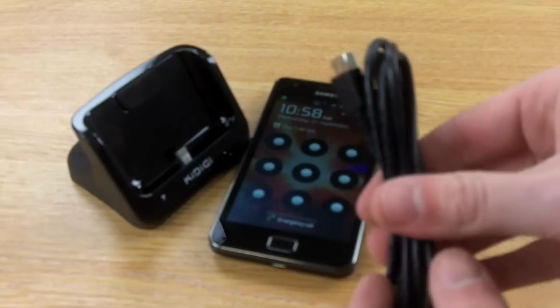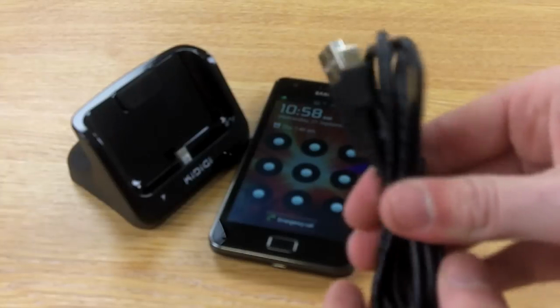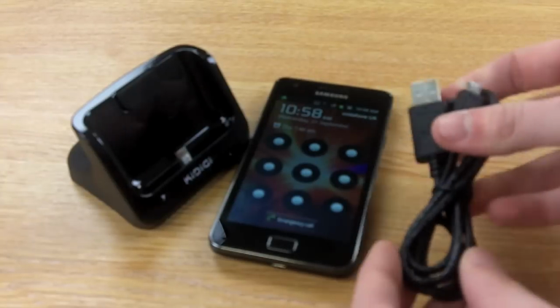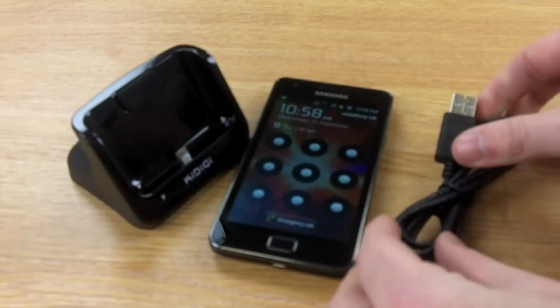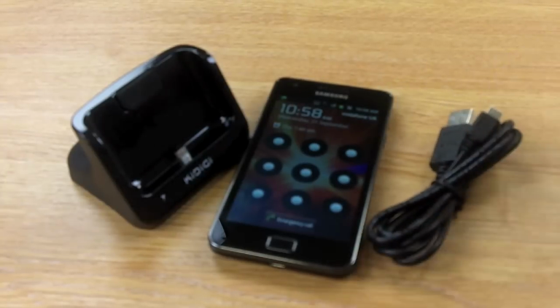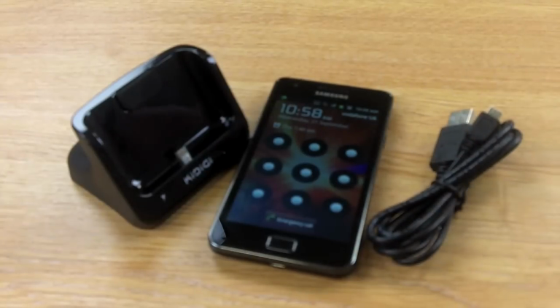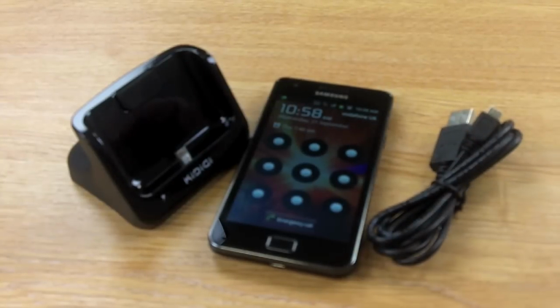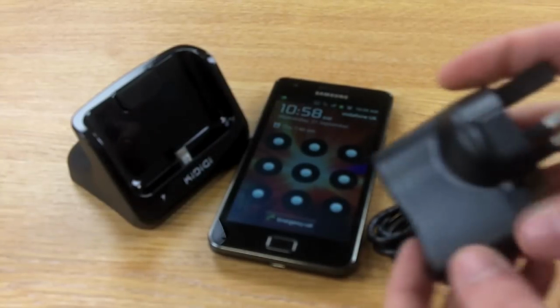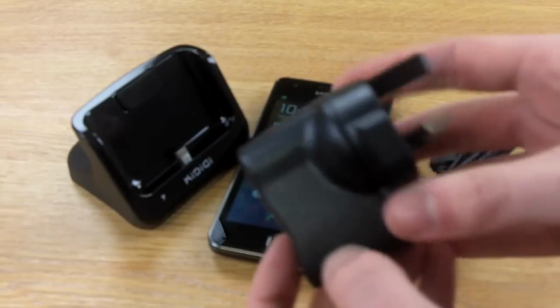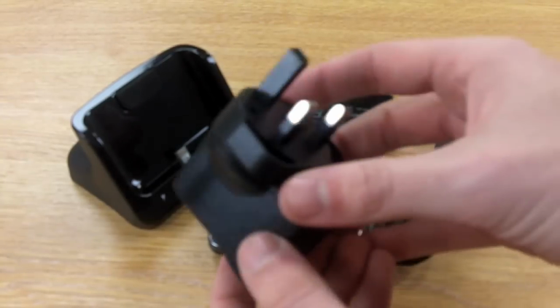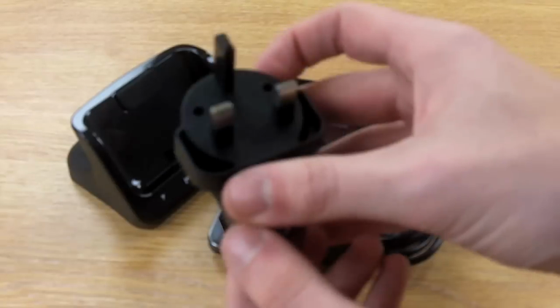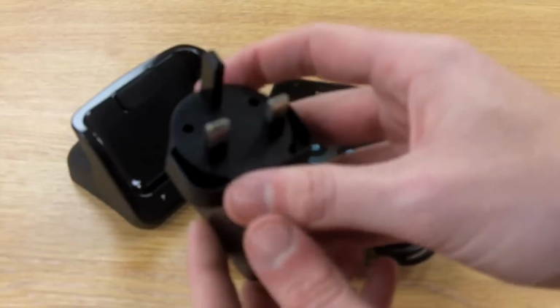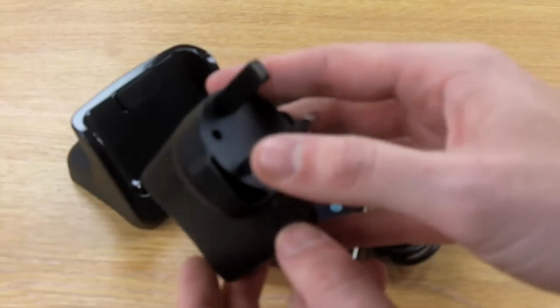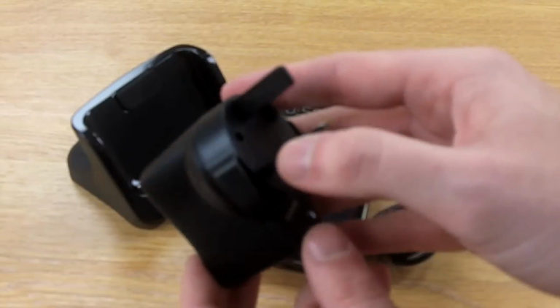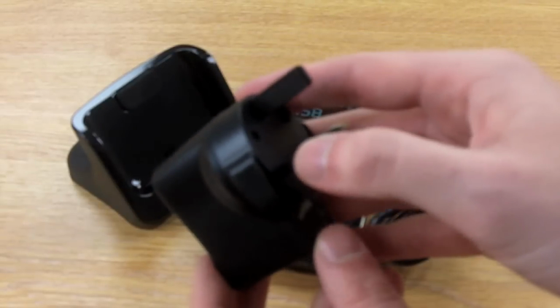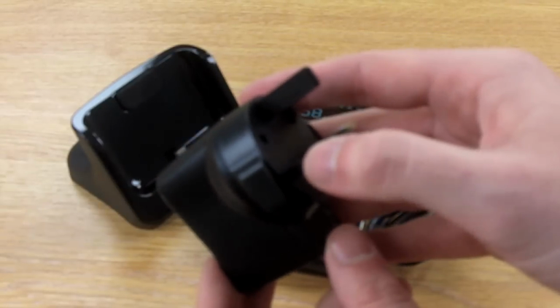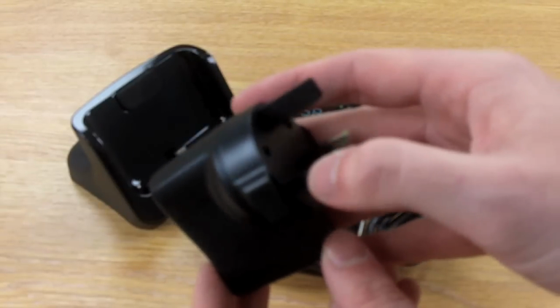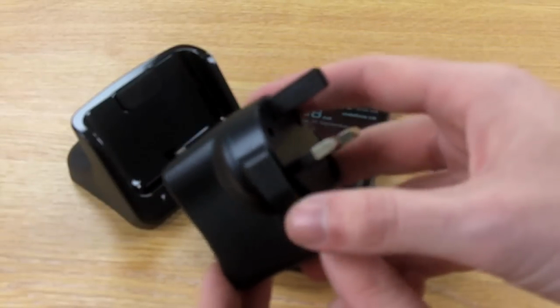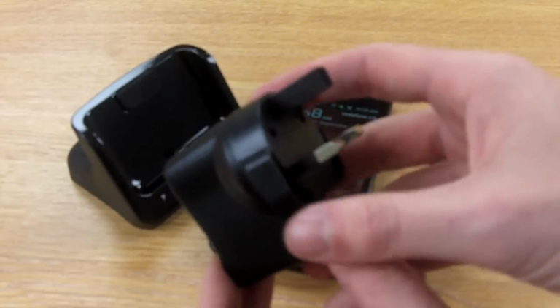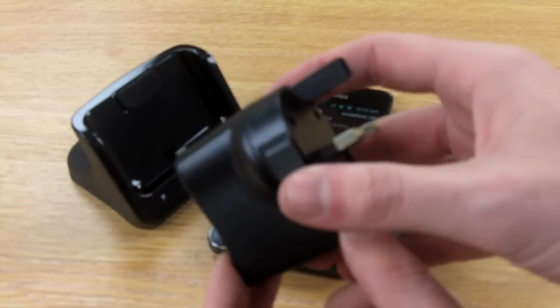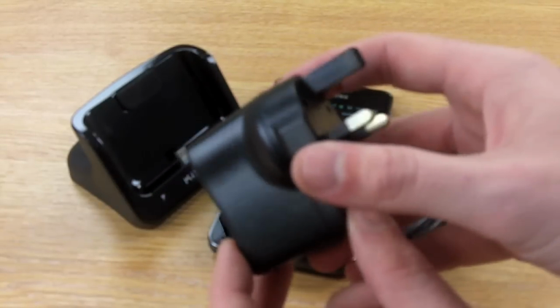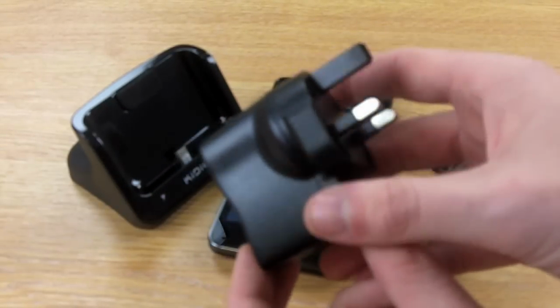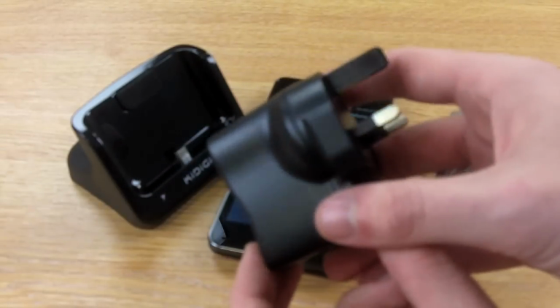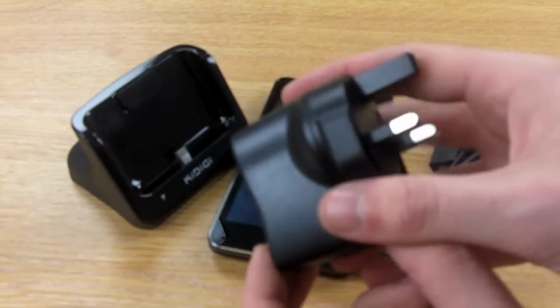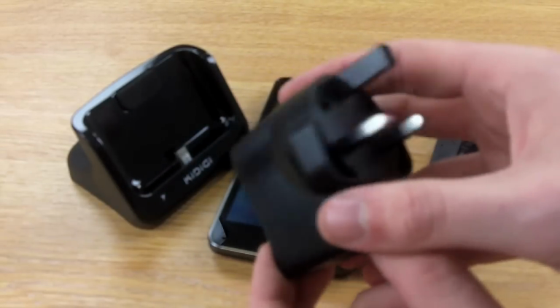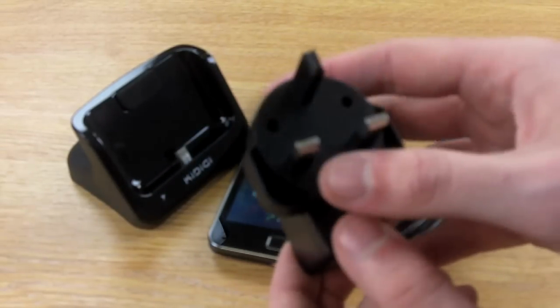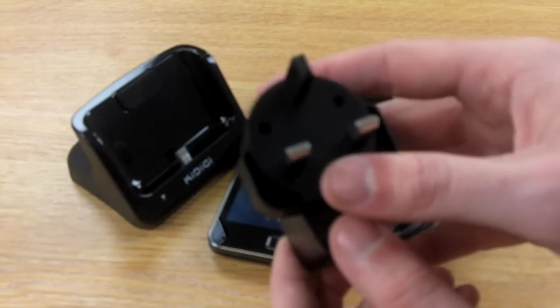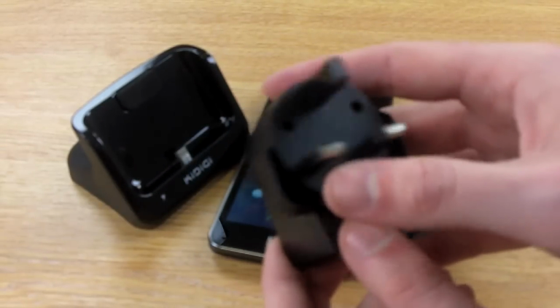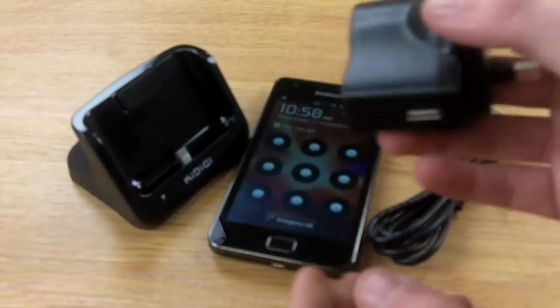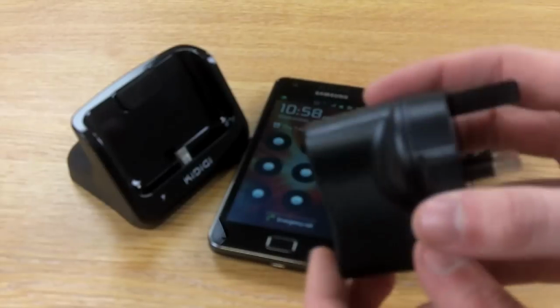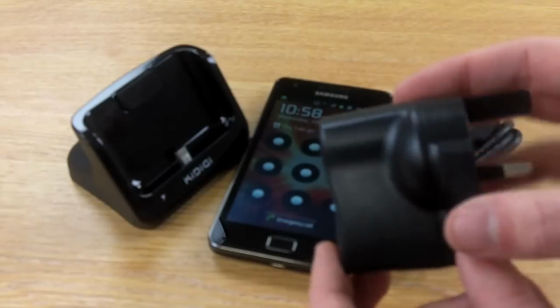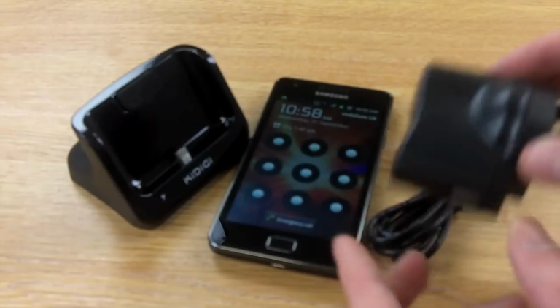It also comes with a UK mains adapter, so if you haven't got access to a computer you can just plug it into your mains and charge your handset that way.